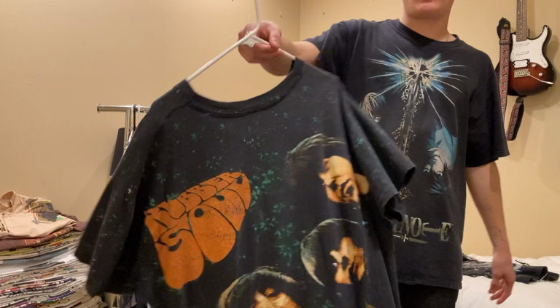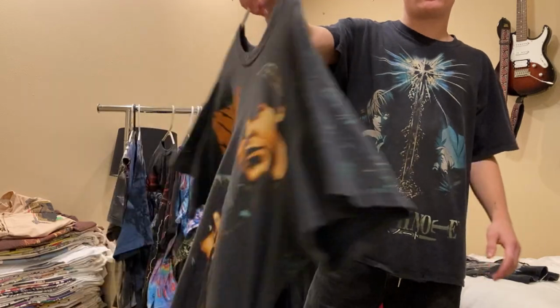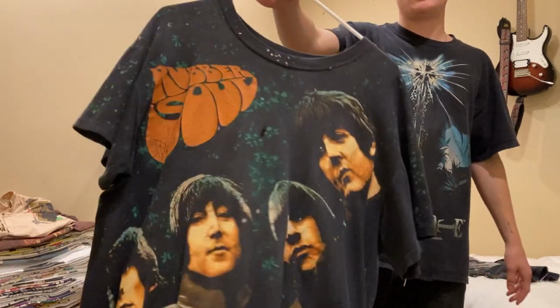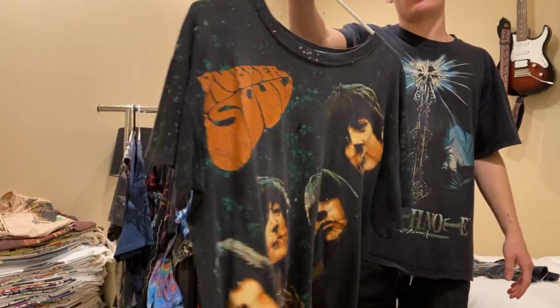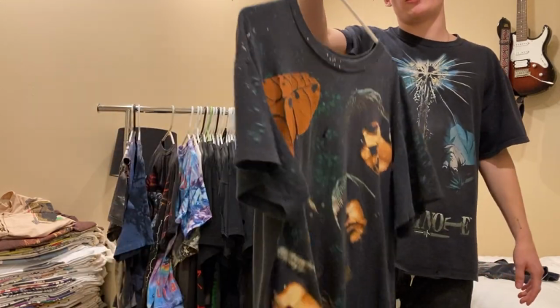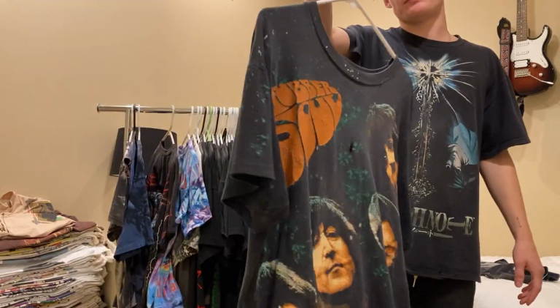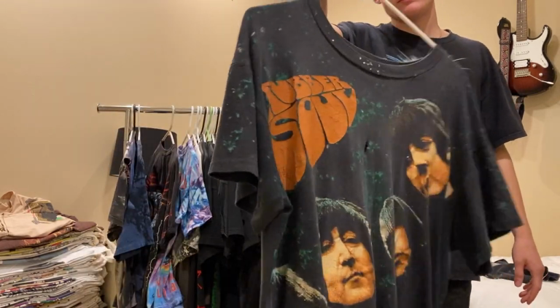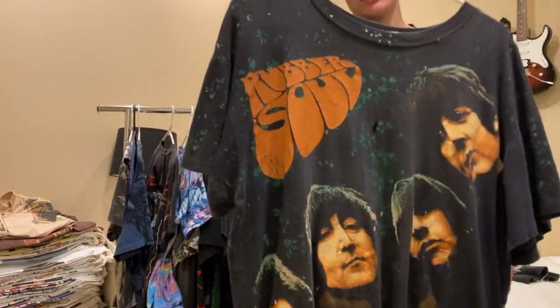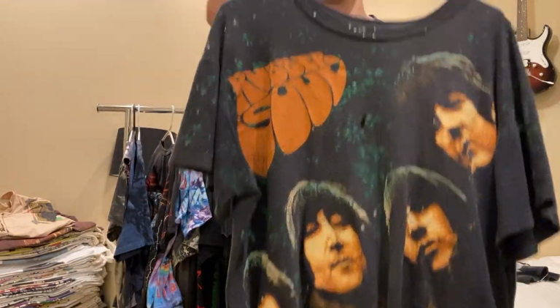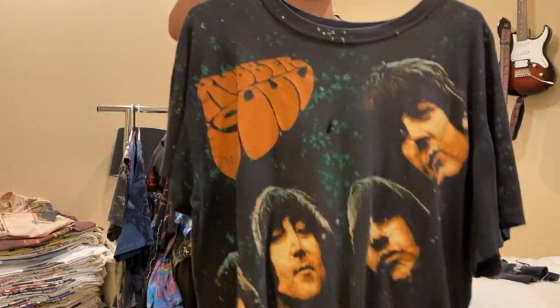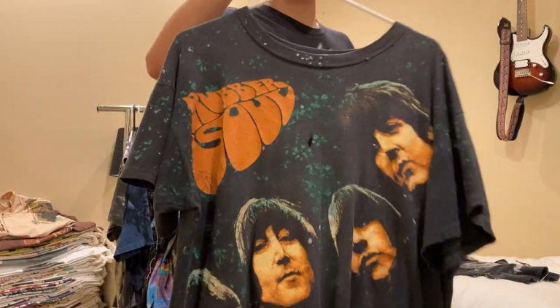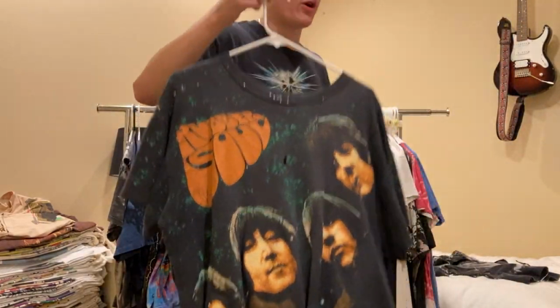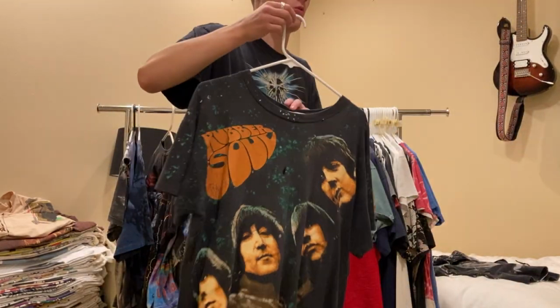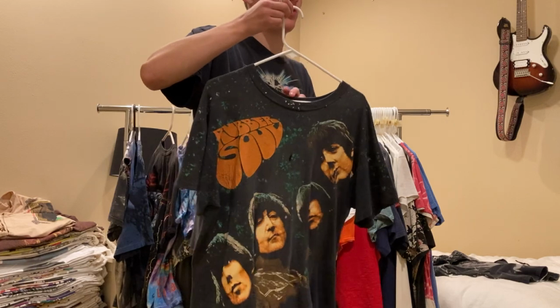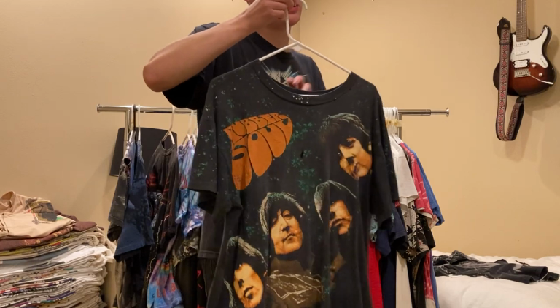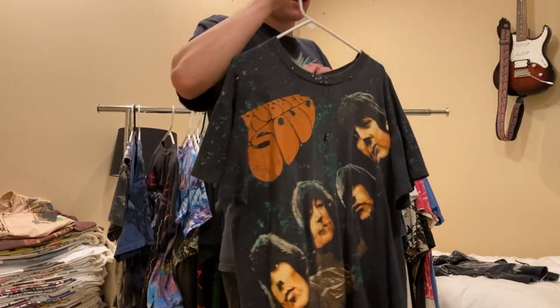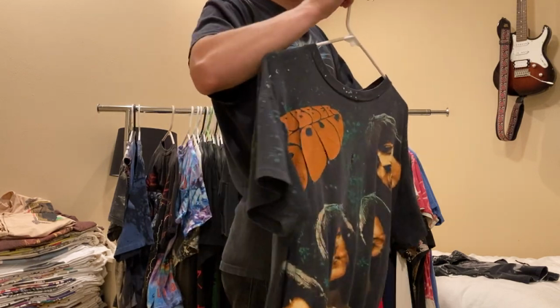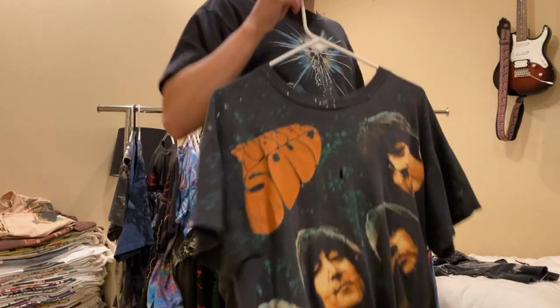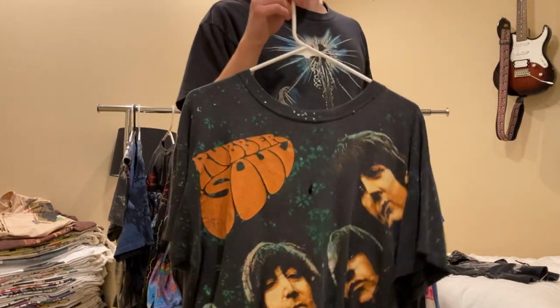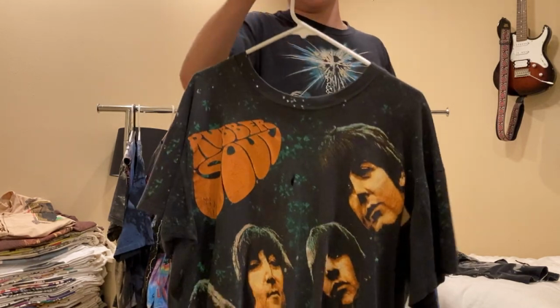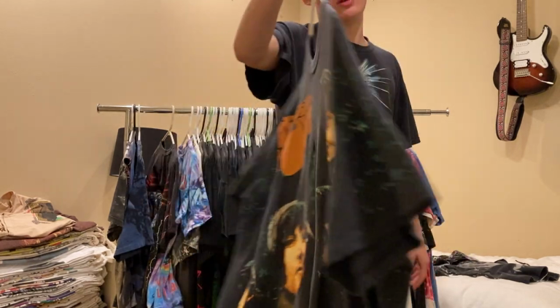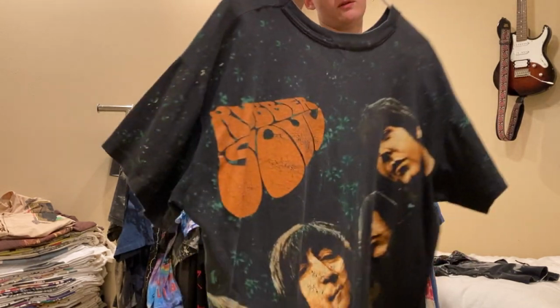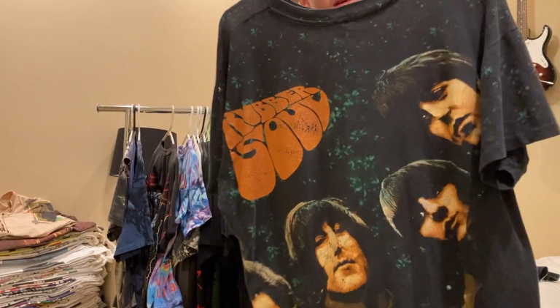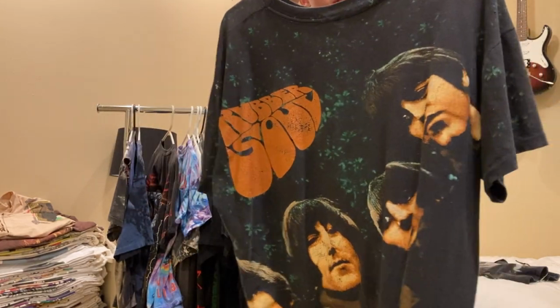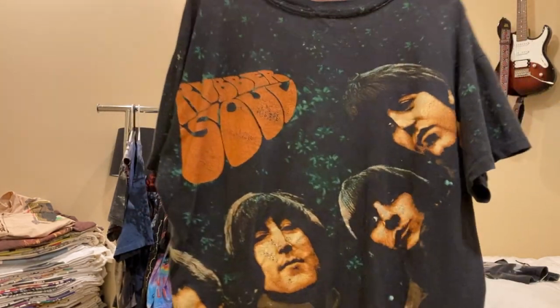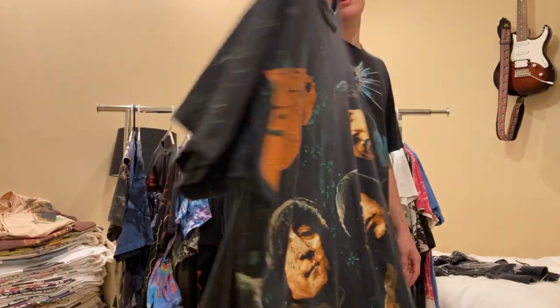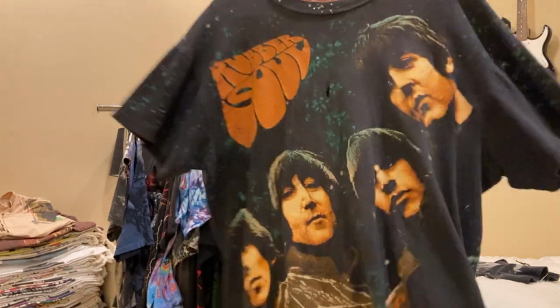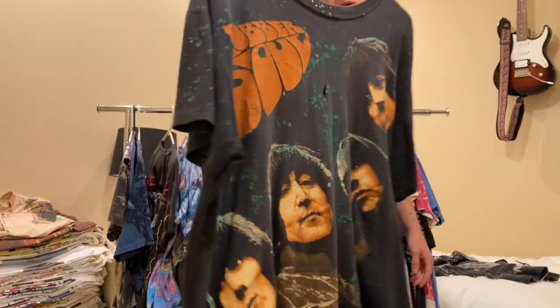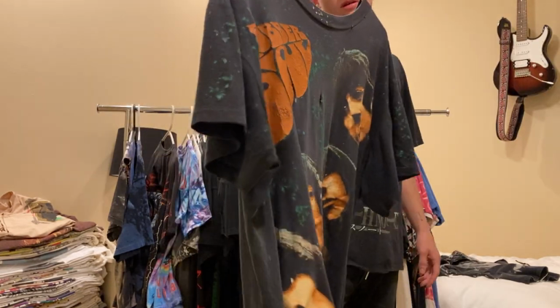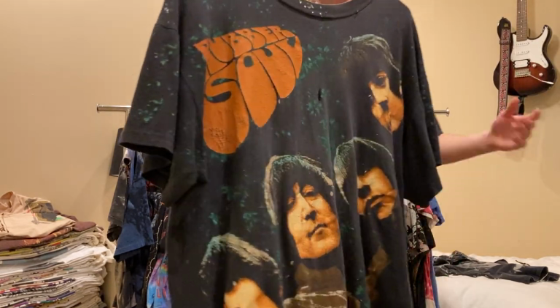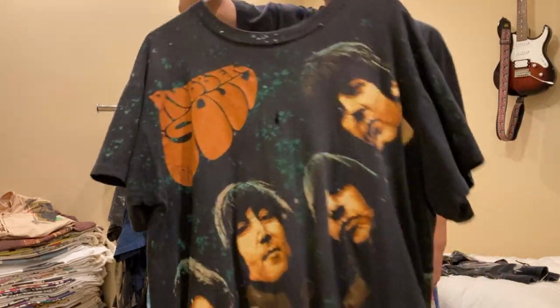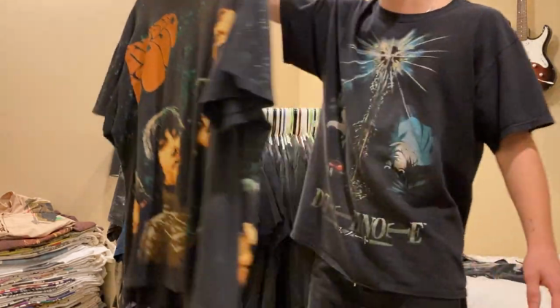Next up, Rubber Soul Beatles all-over print. This one I hardly wear for whatever reason, so feel free to hit me up. It's a really nice, kind of faded, thin tee.